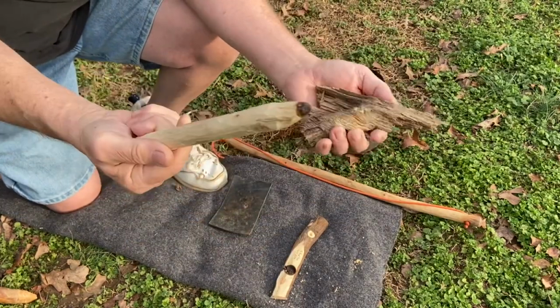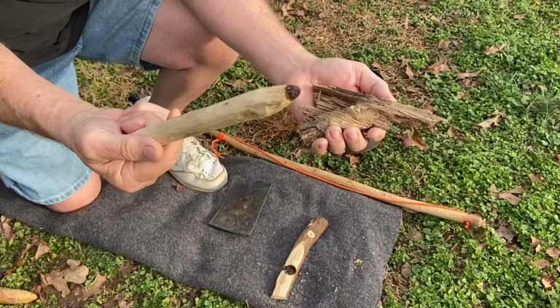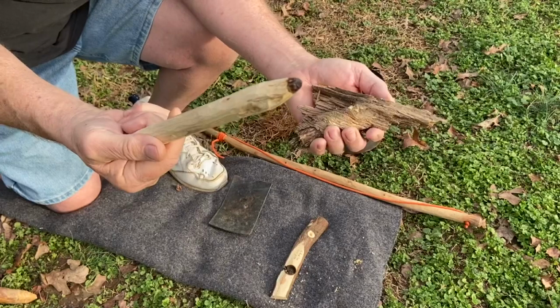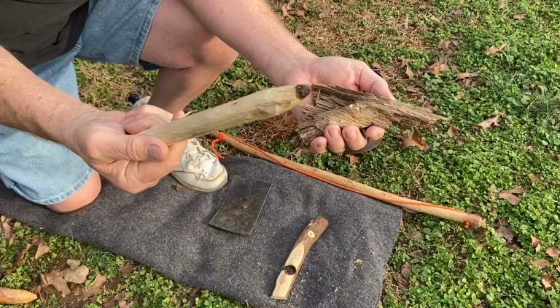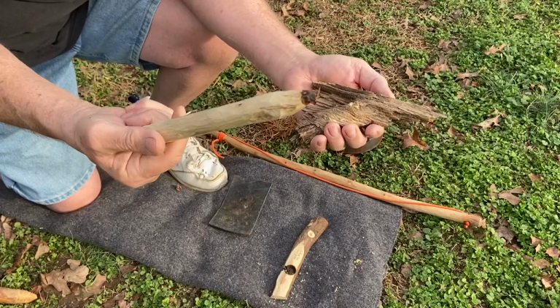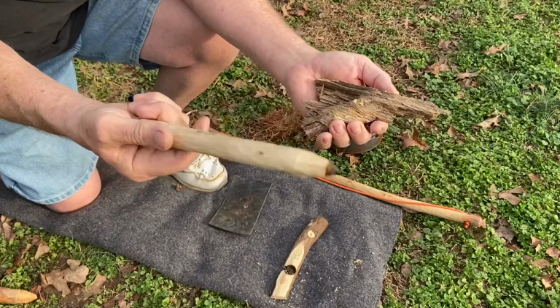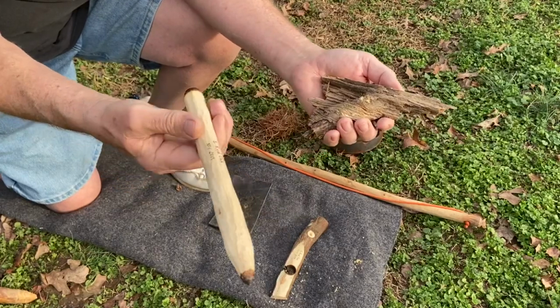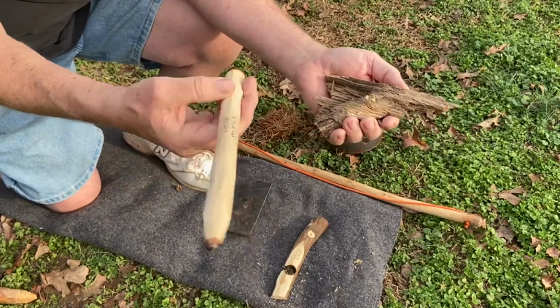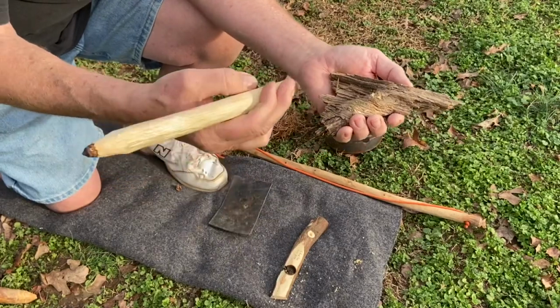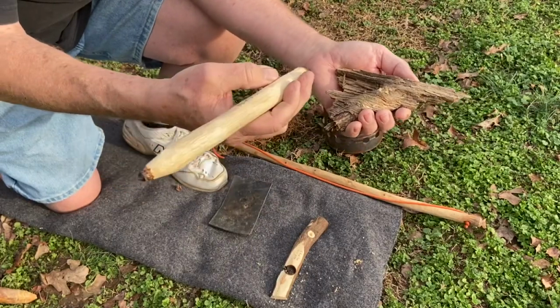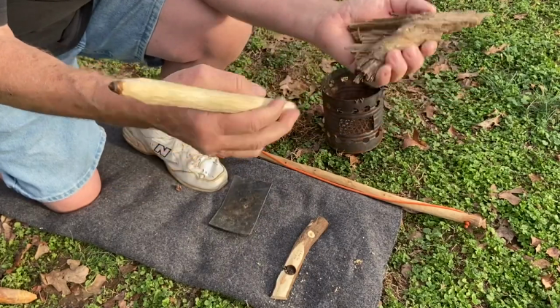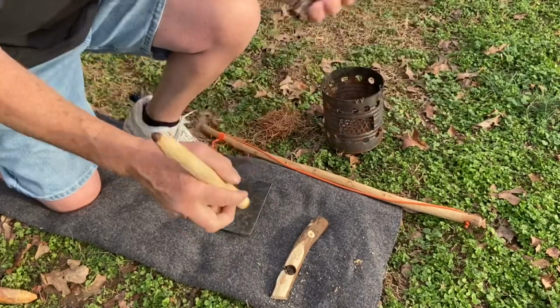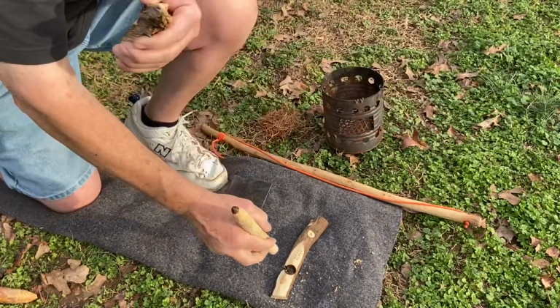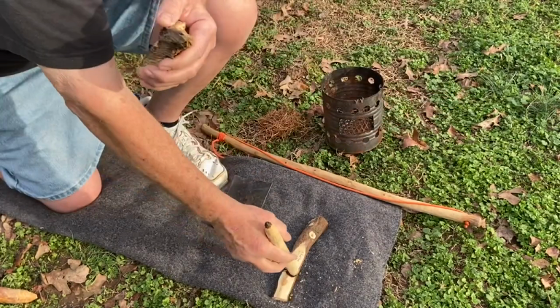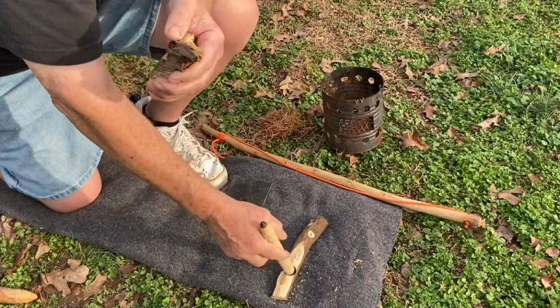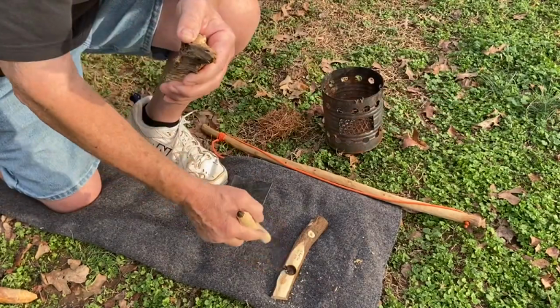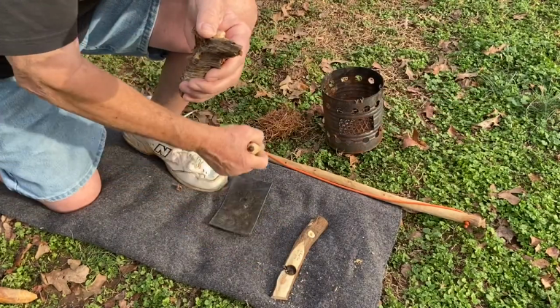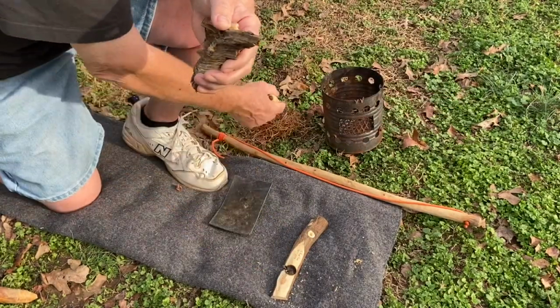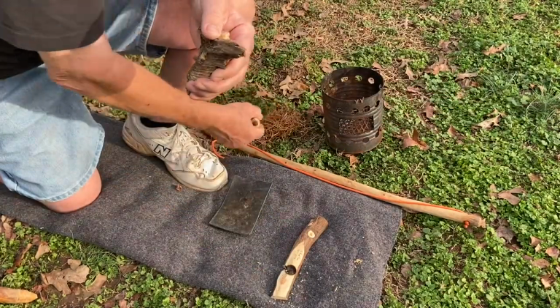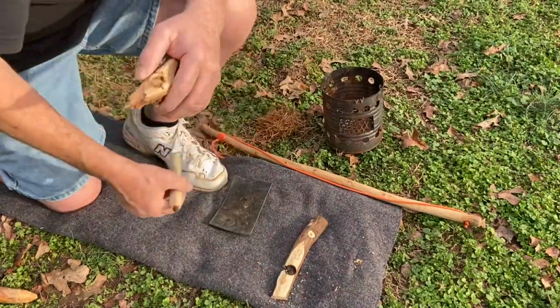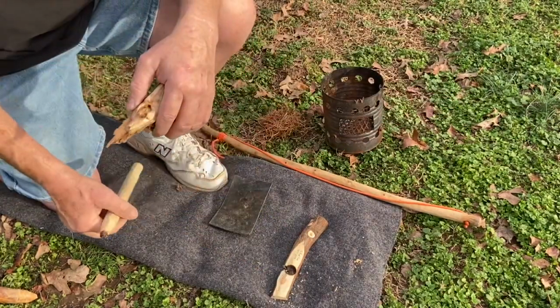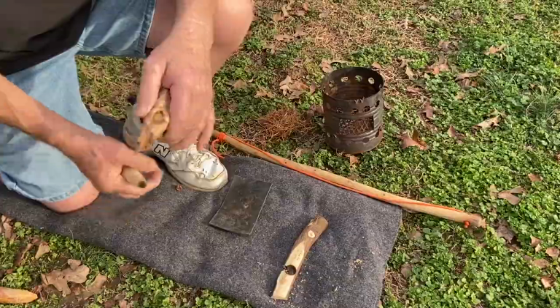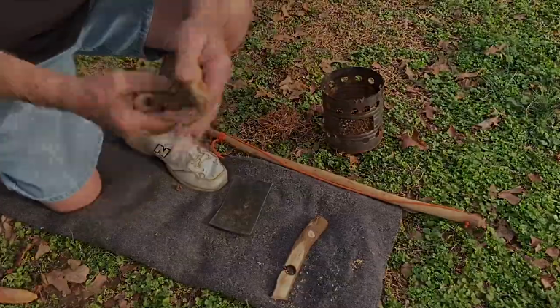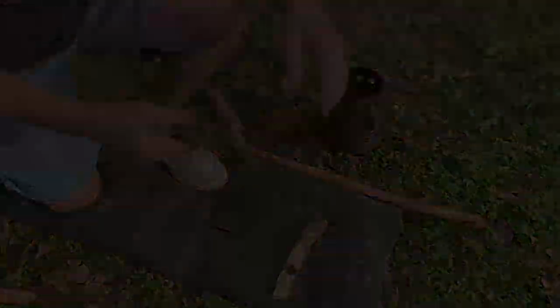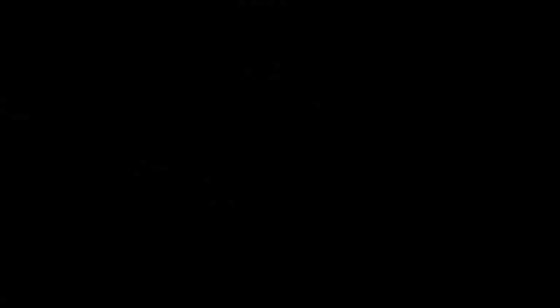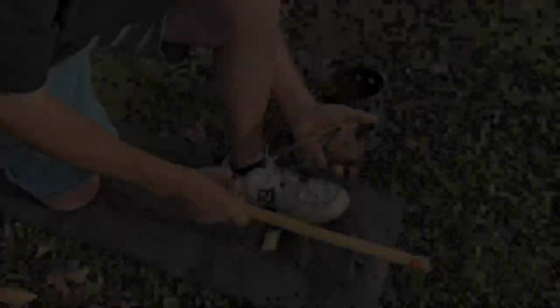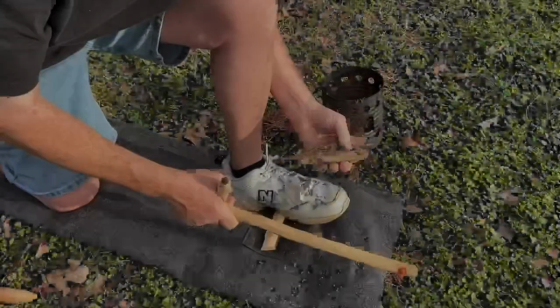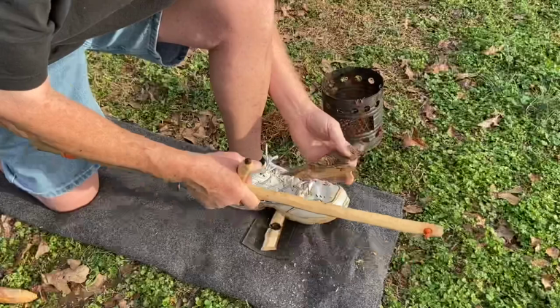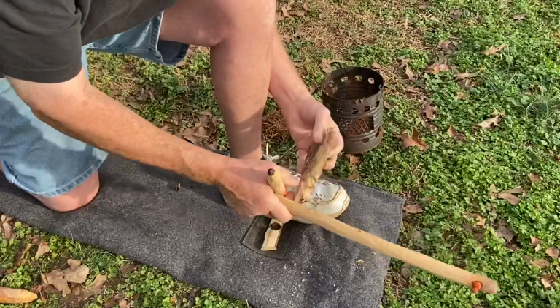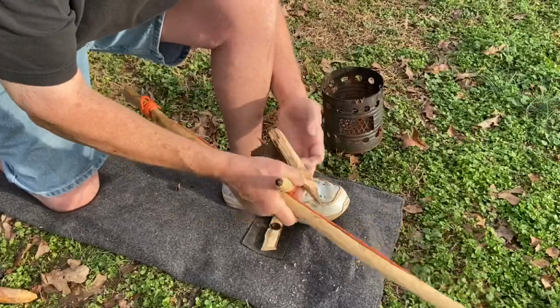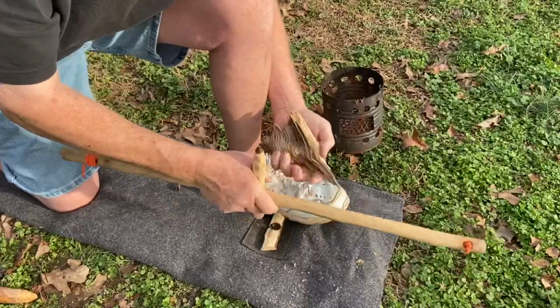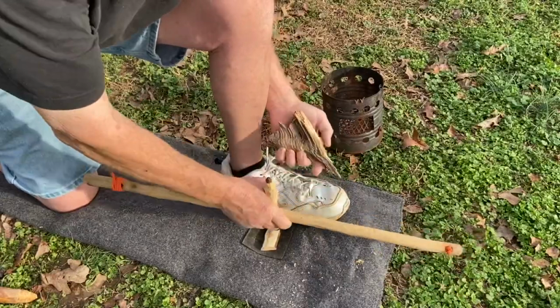Let's give it a try. This is southern red oak on southern red oak with pine needles for a bird's nest. Here we go. There we go.